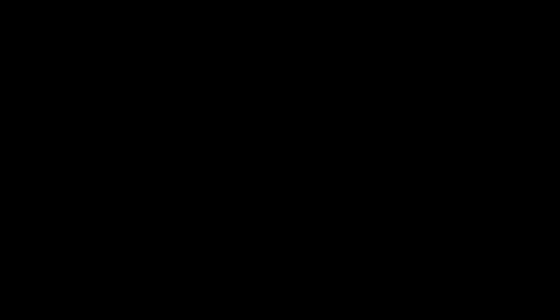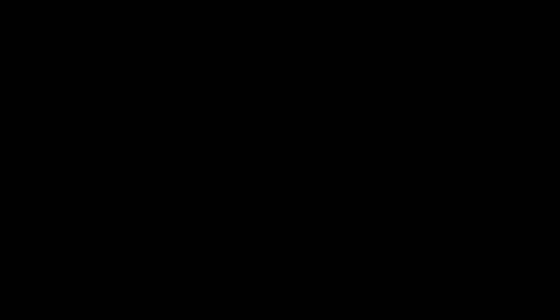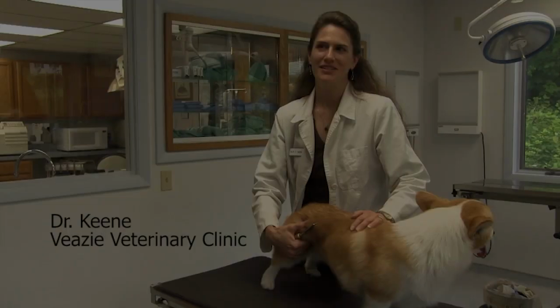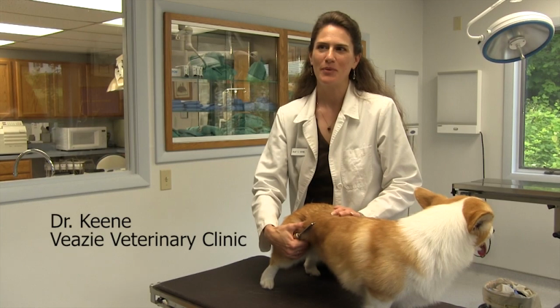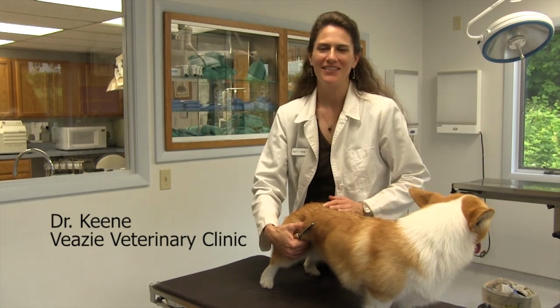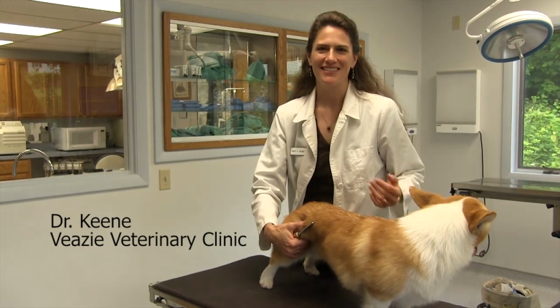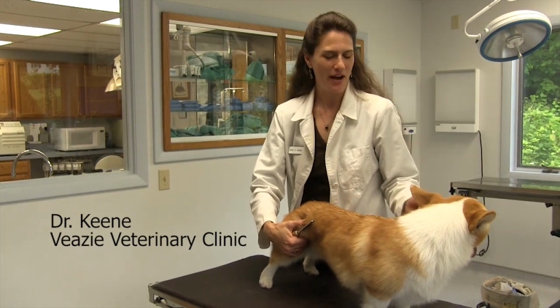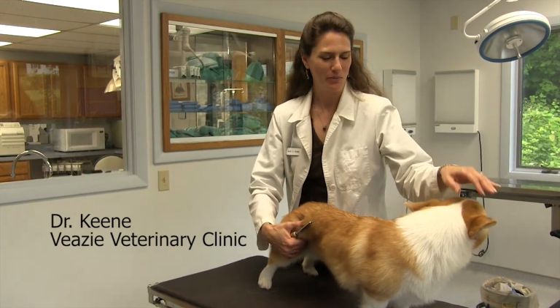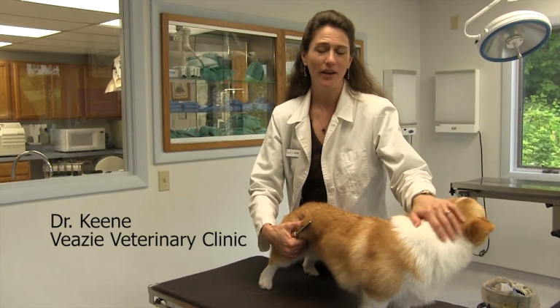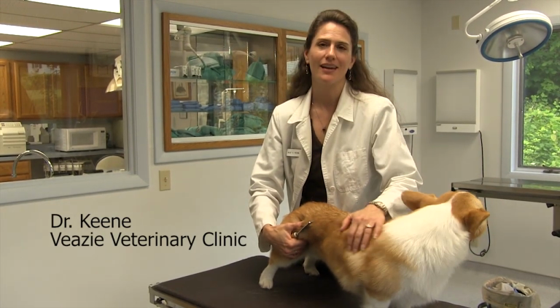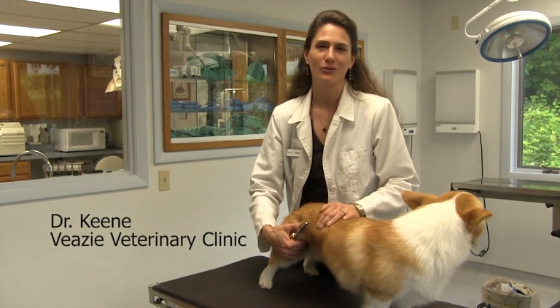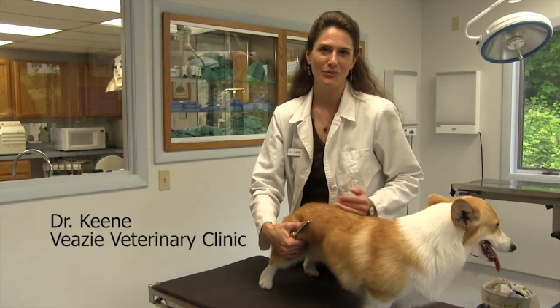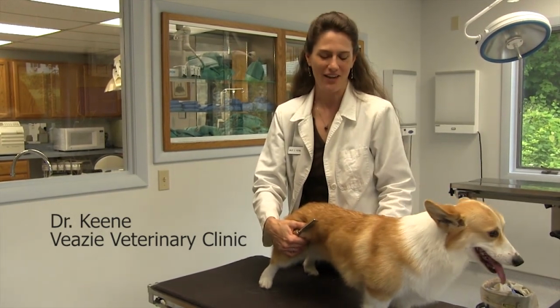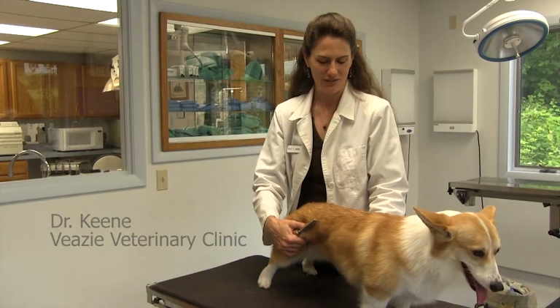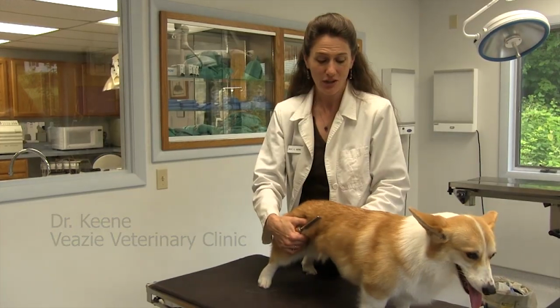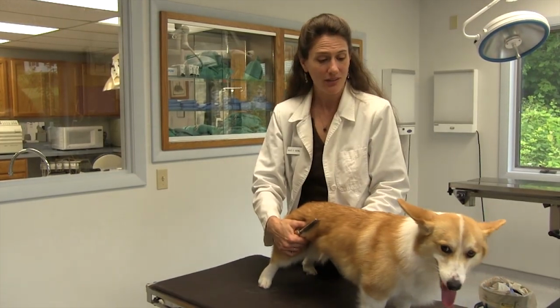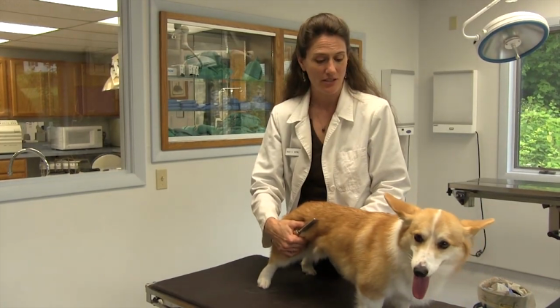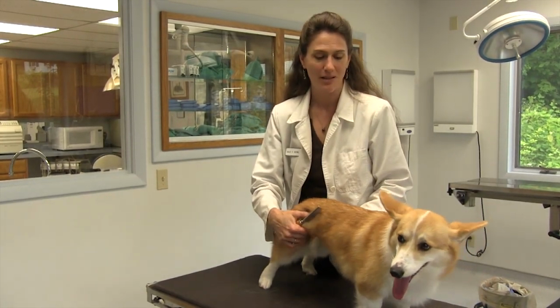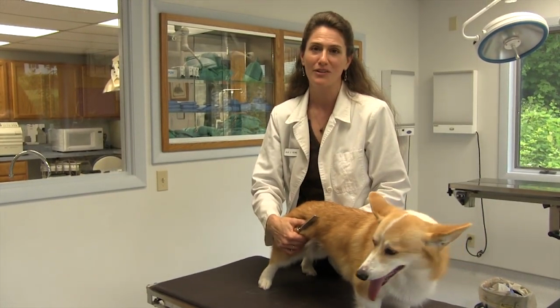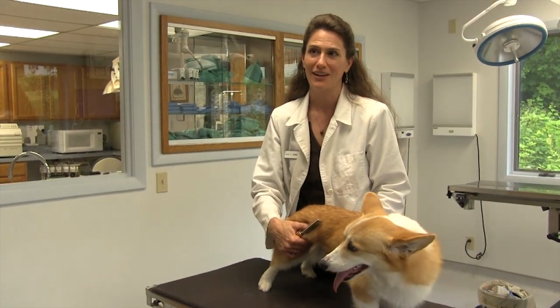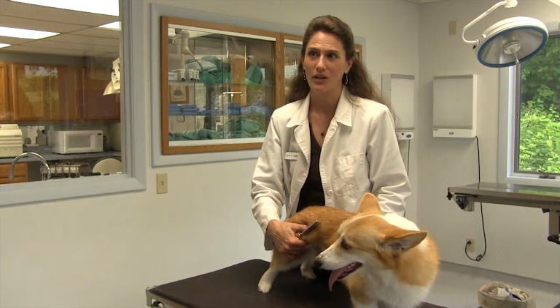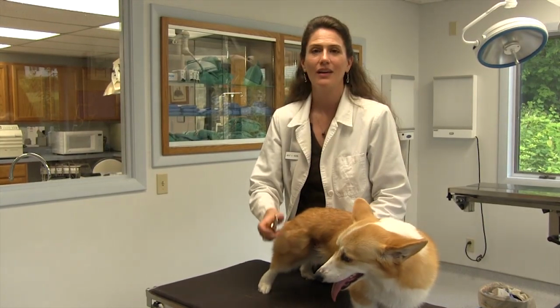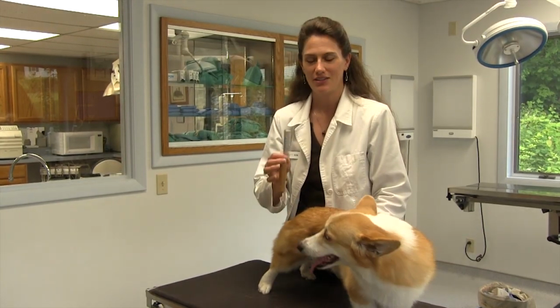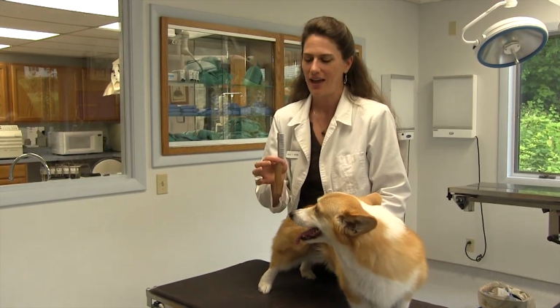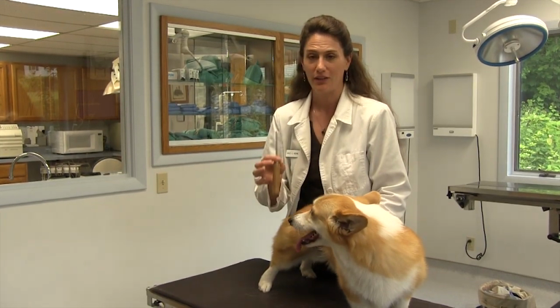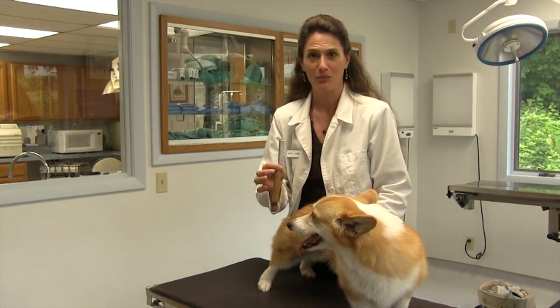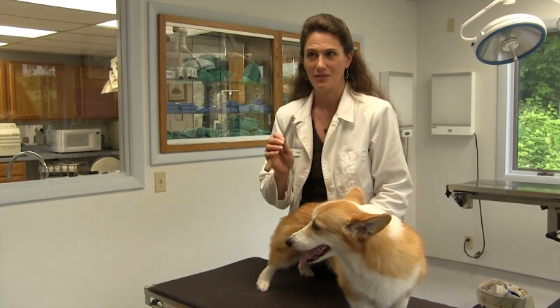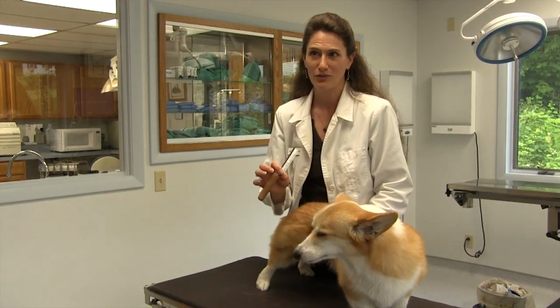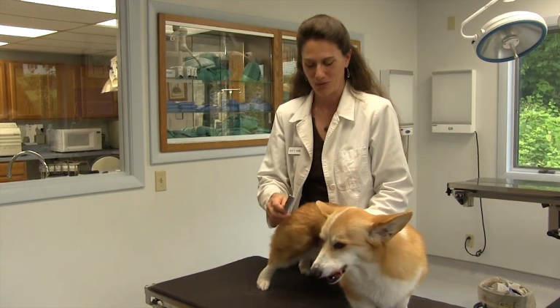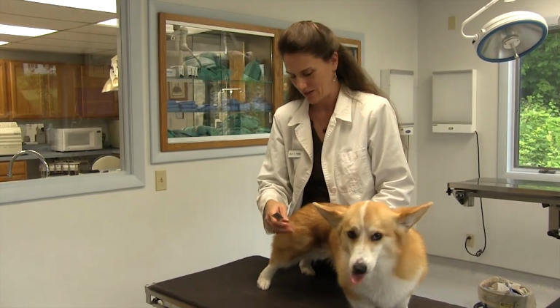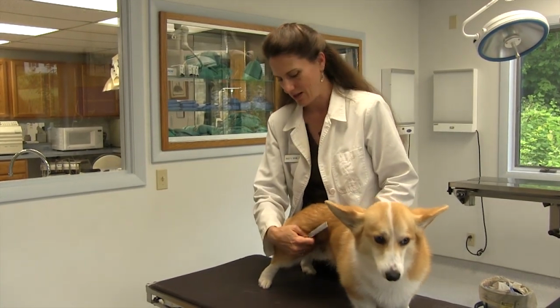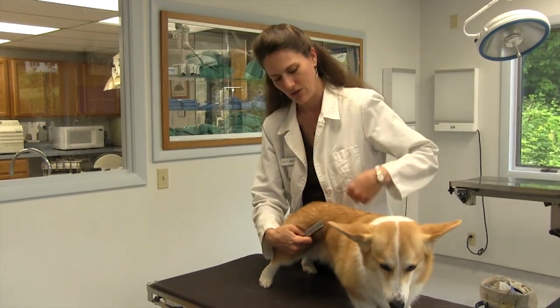One of the common questions that people have is about grooming their pets, and a really good way of getting rid of the undercoat, especially in a double-coated breed like a corgi, is actually a flea comb. It's a wonderful tool for getting rid of that undercoat.